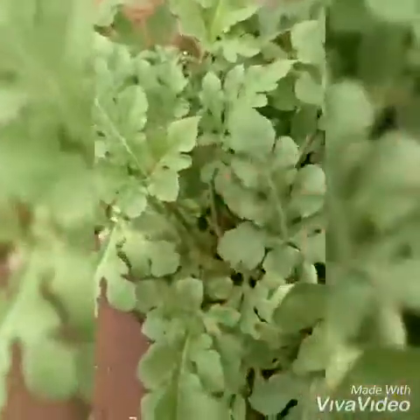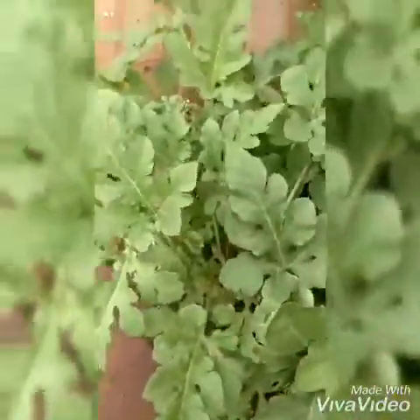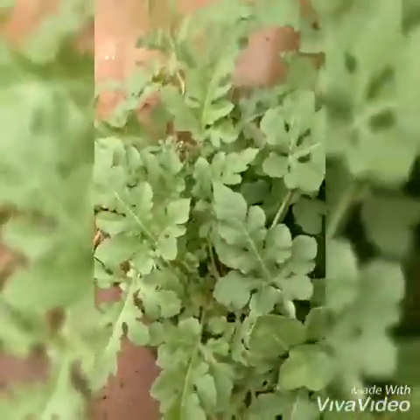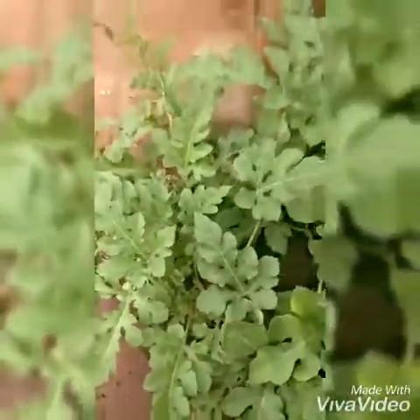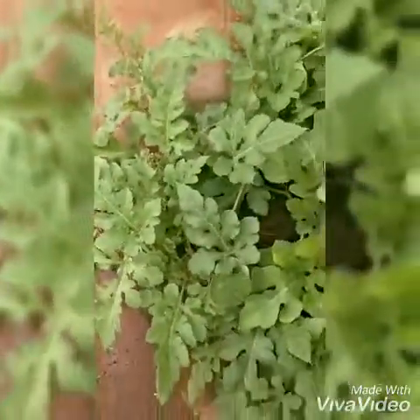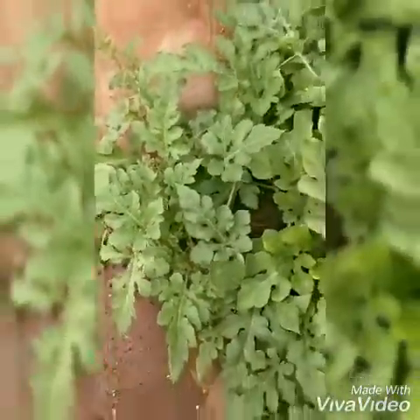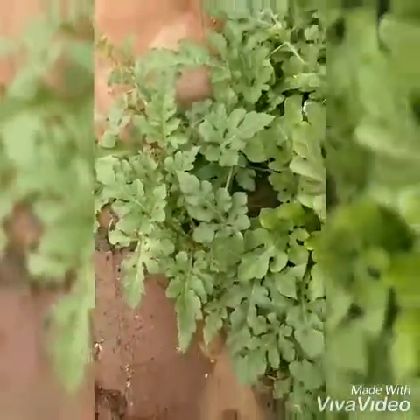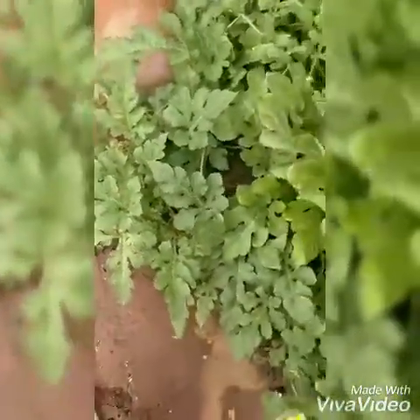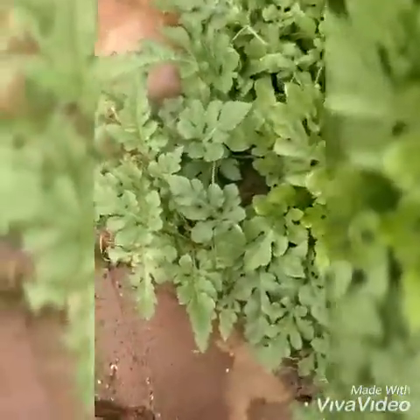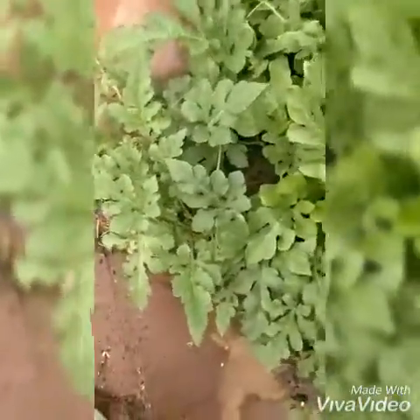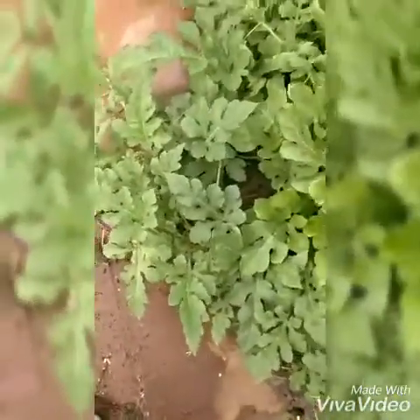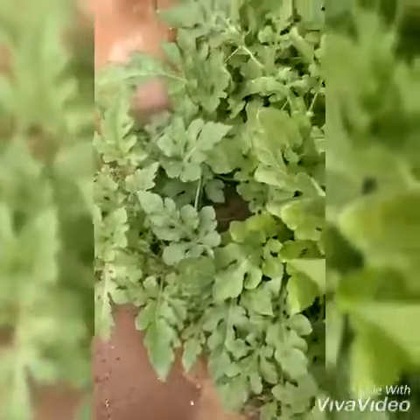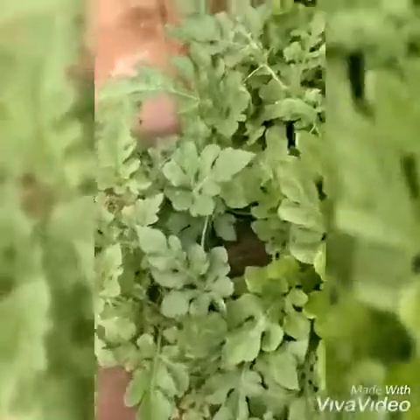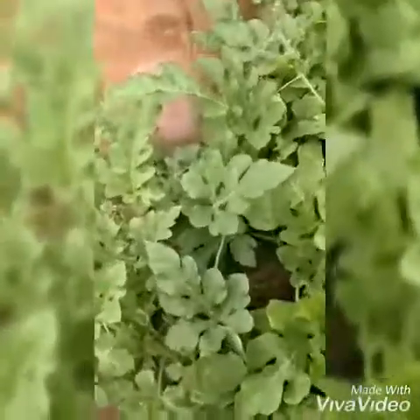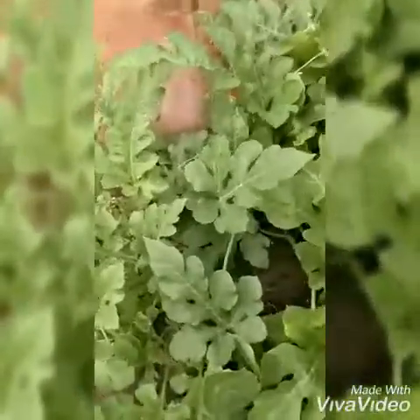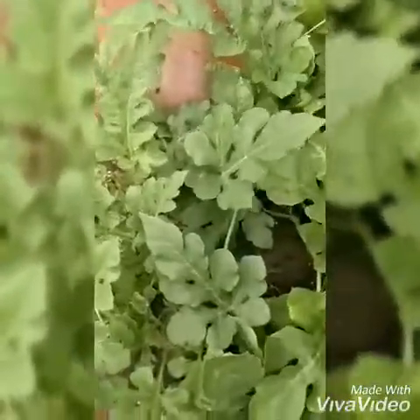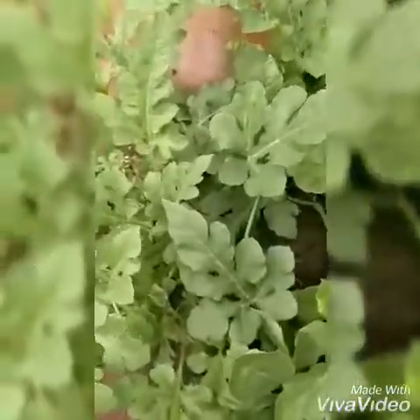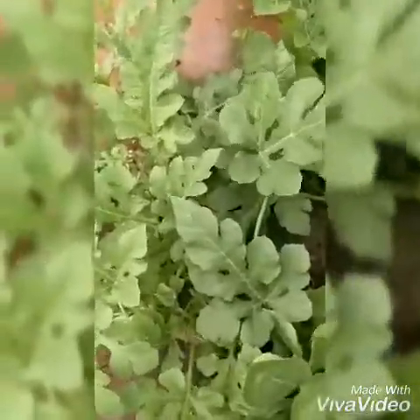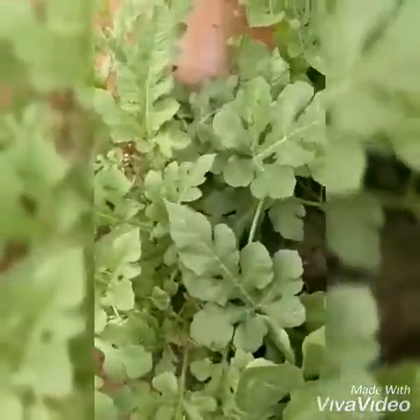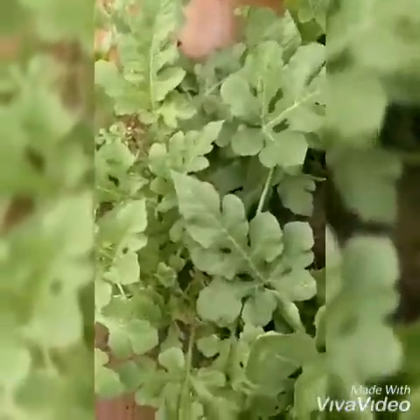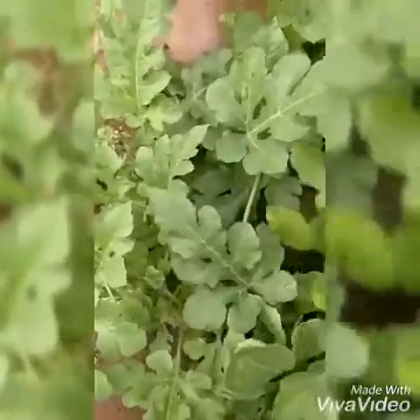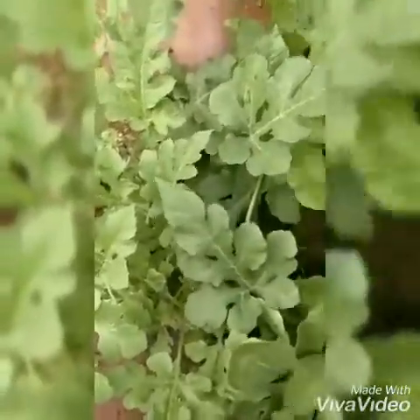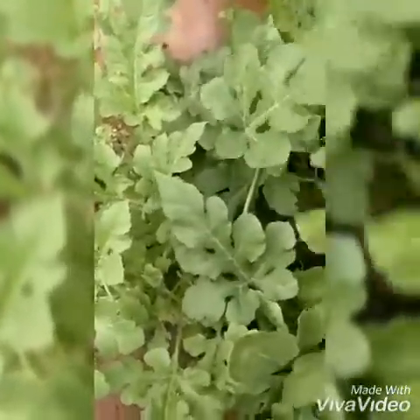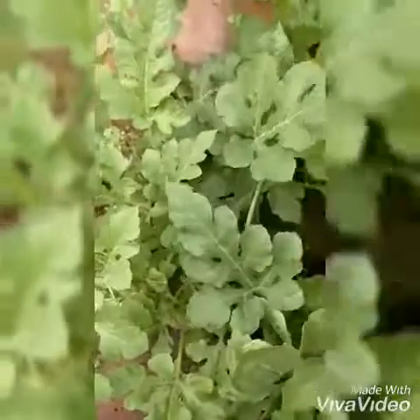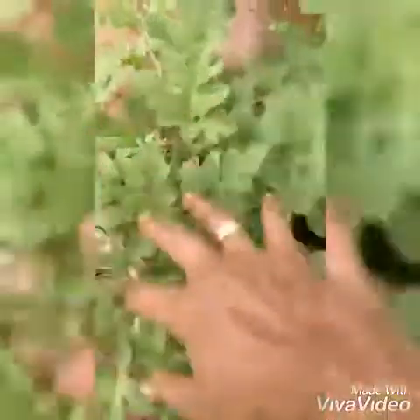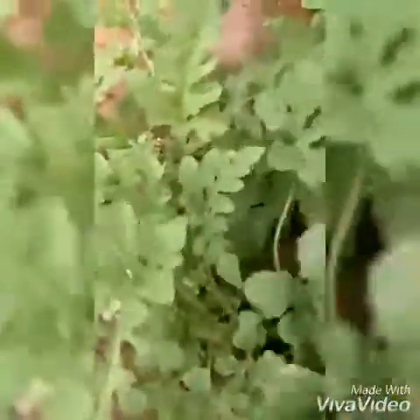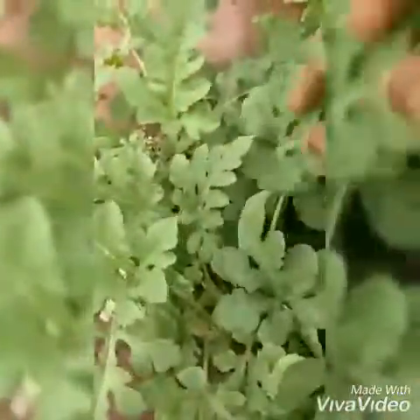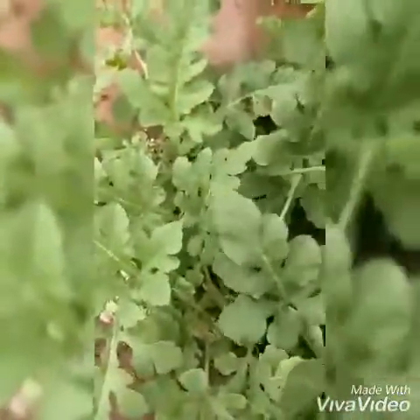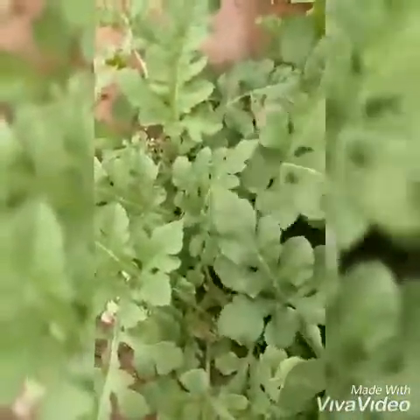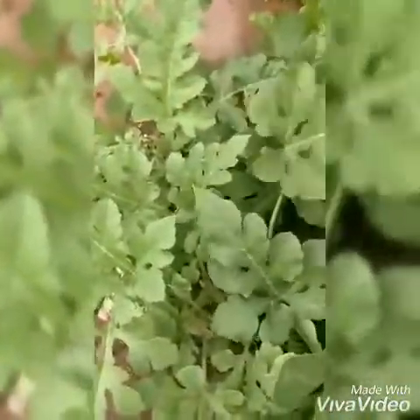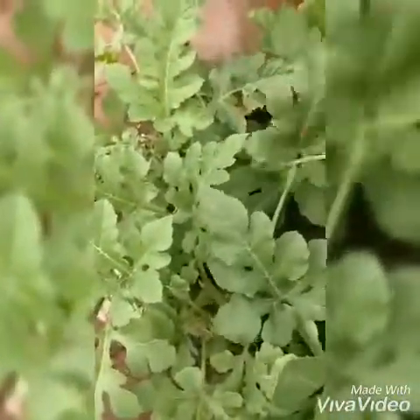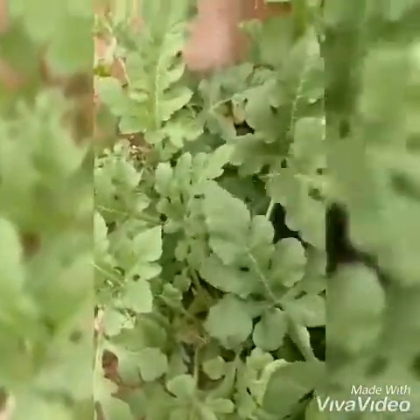So this is all about the watermelon plant from our terrace garden. It is very easy to grow. Hope you all liked the video. Kindly click the like button and share with your friends. Thank you.